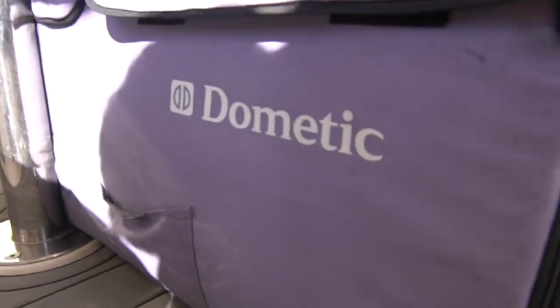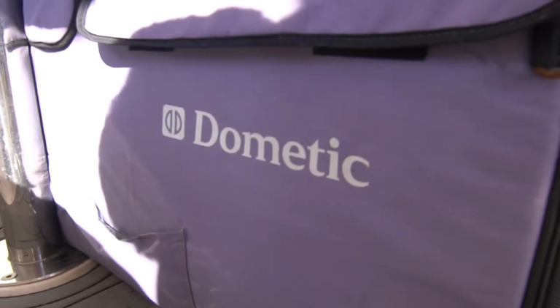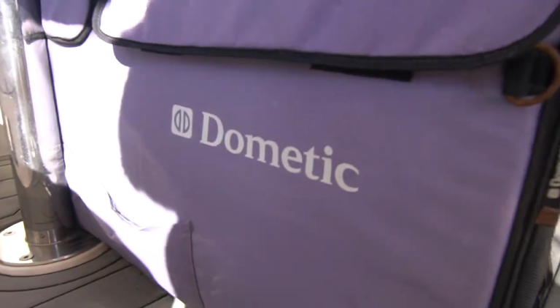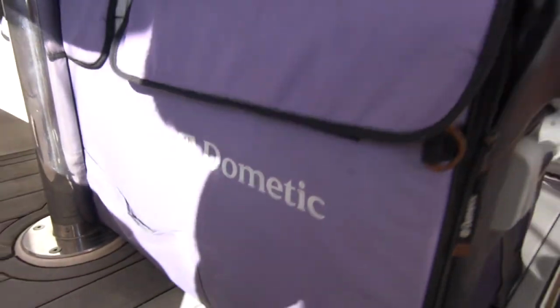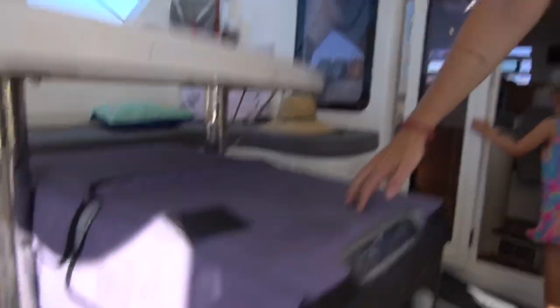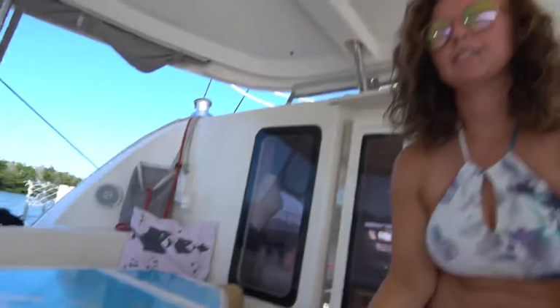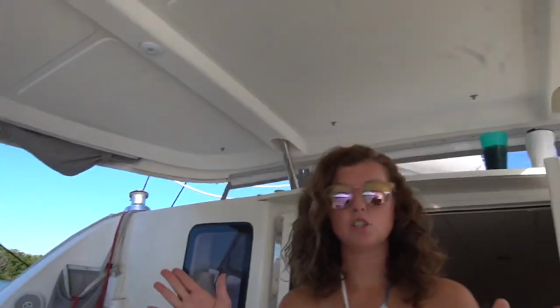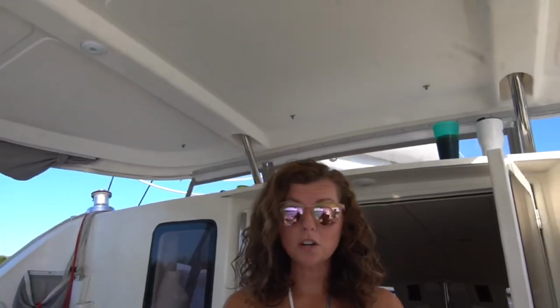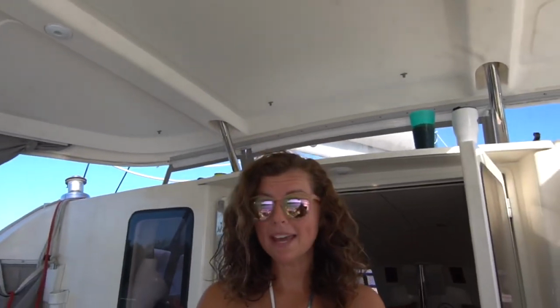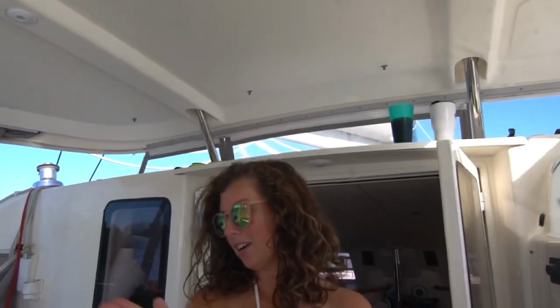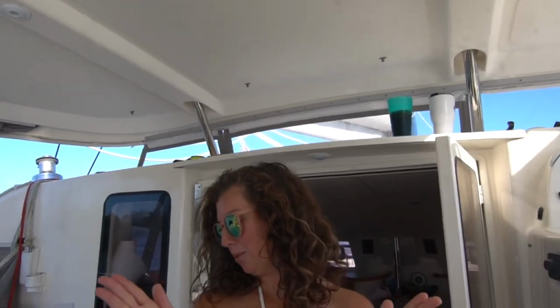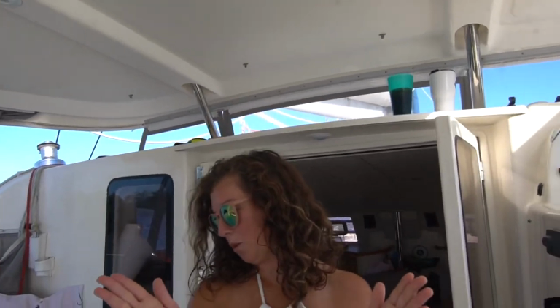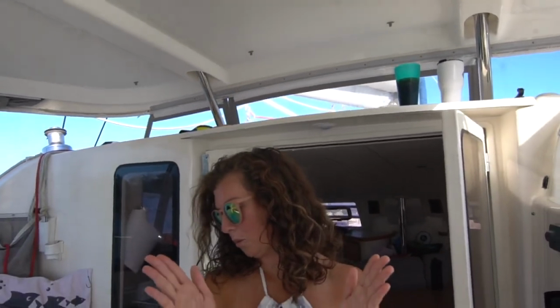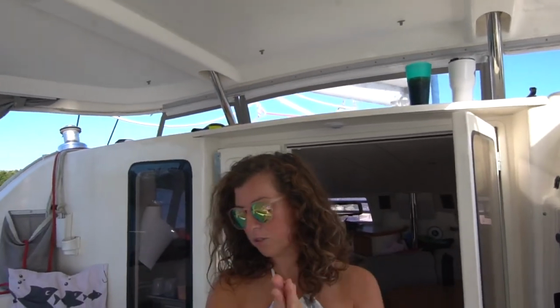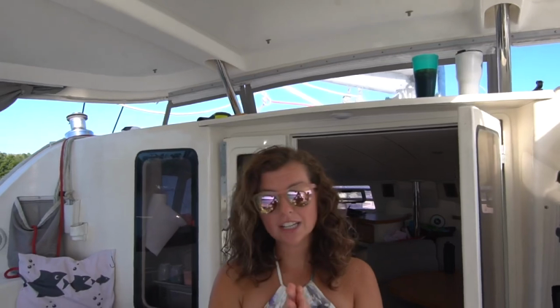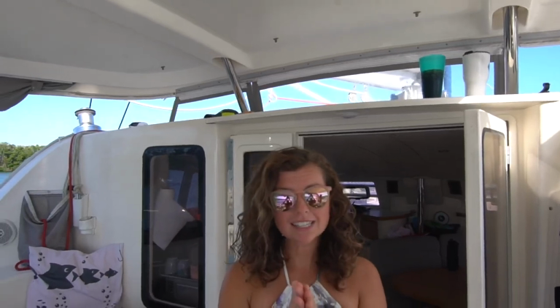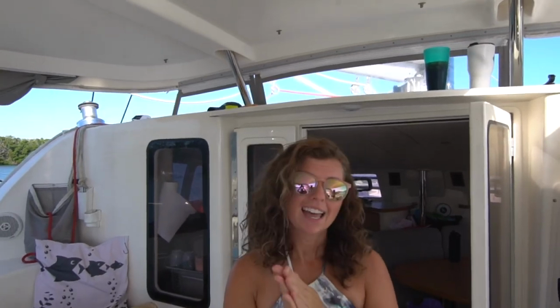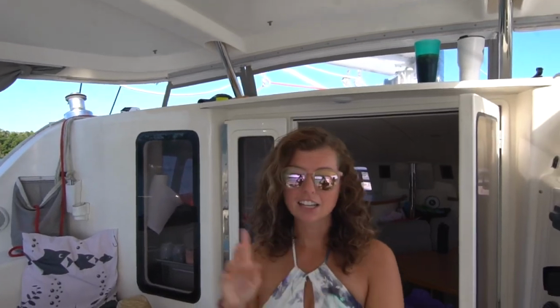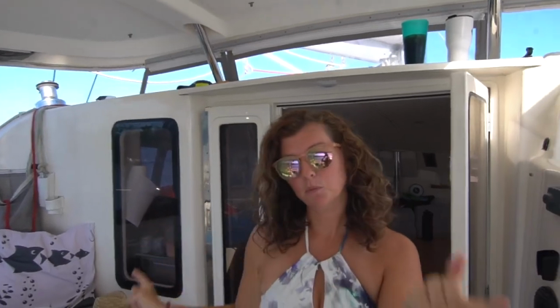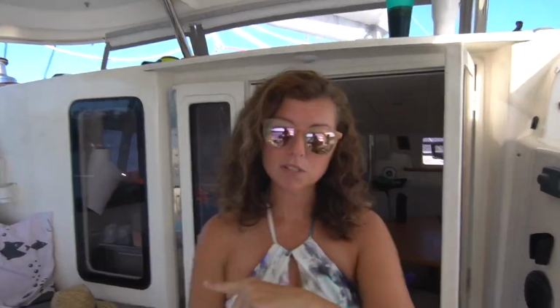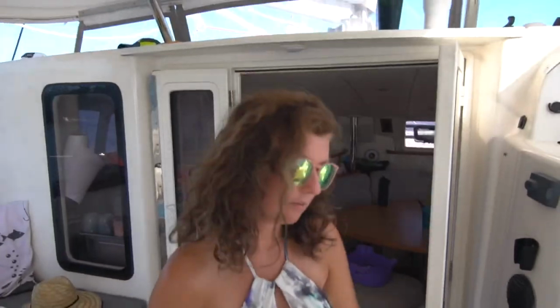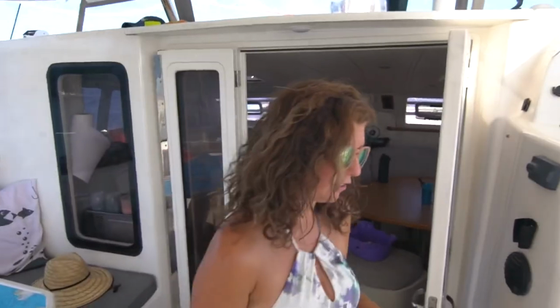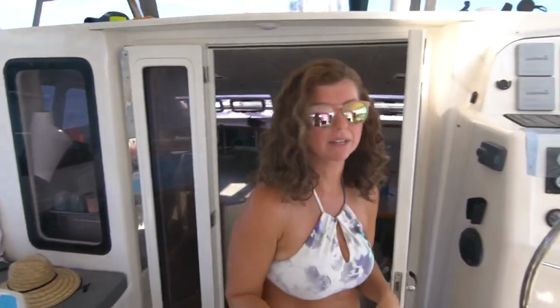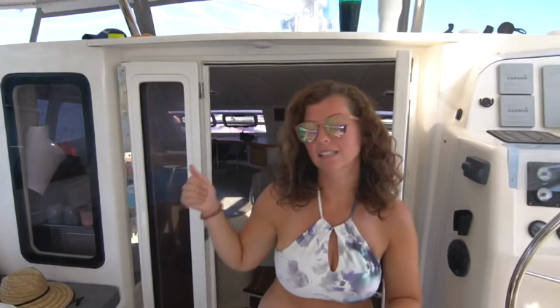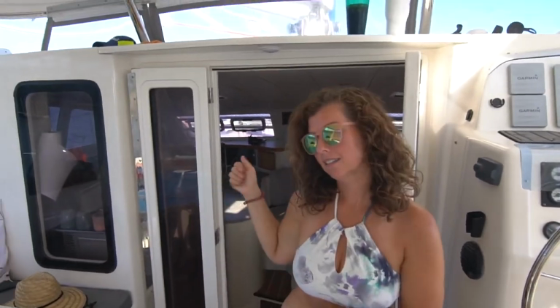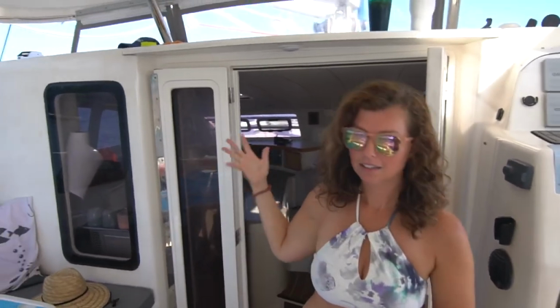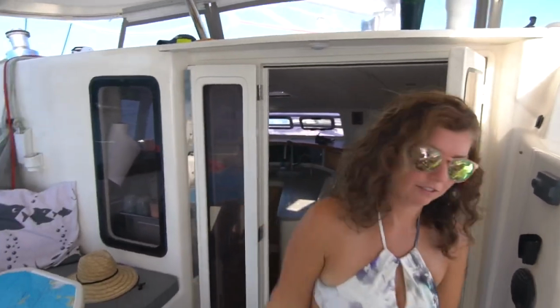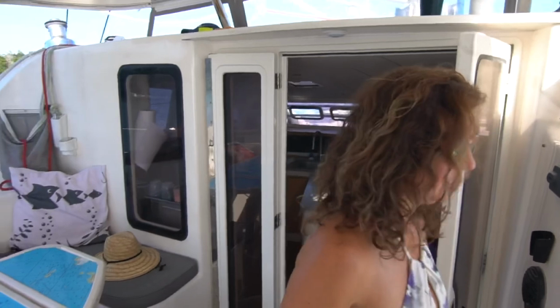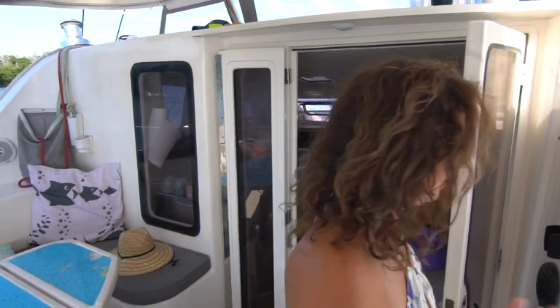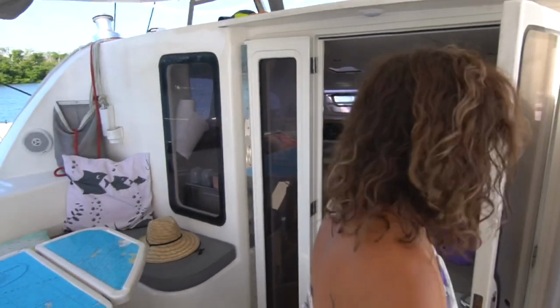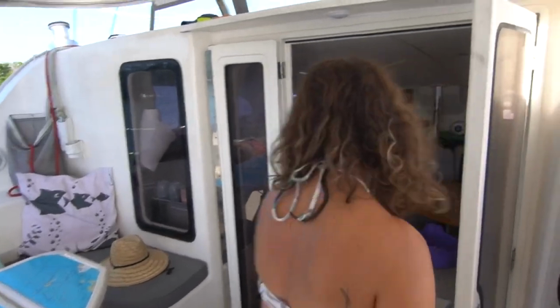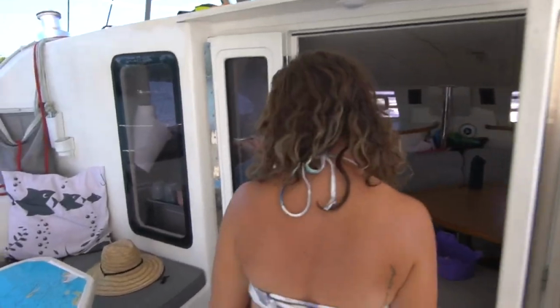The medic freezer — this is awesome. This gives us extra storage space. We are able to hold more frozen goods, and a lot of times we'll rotate them from the freezer because our fridges are finicky.